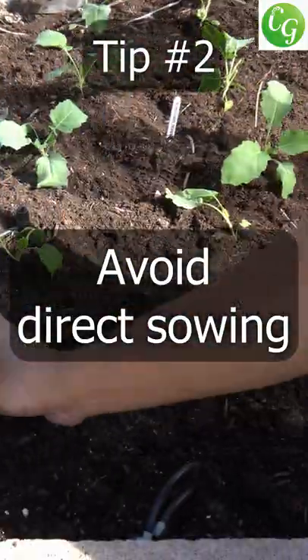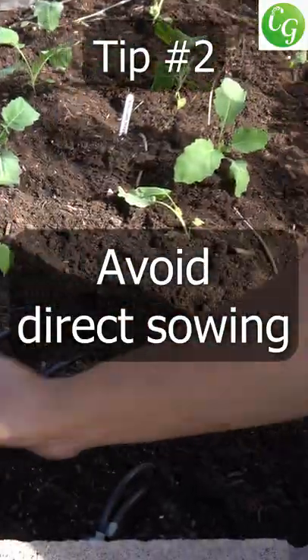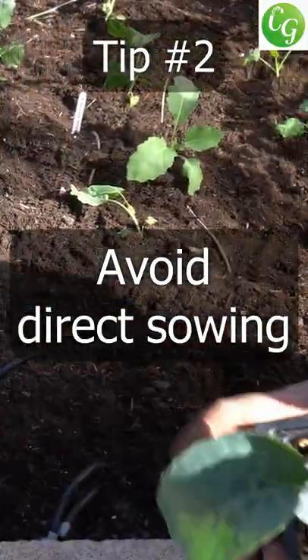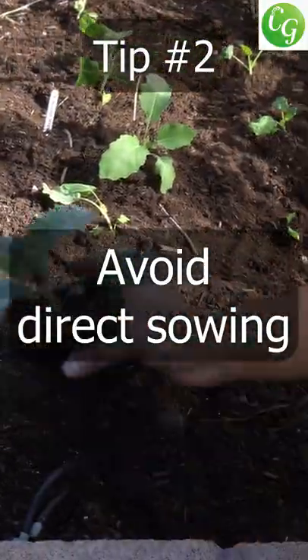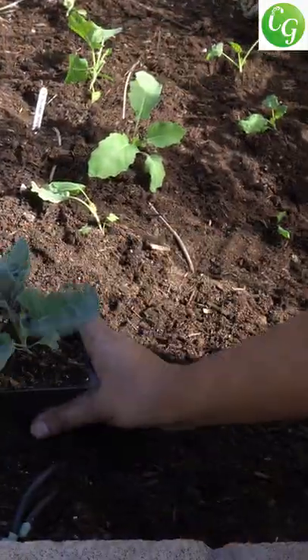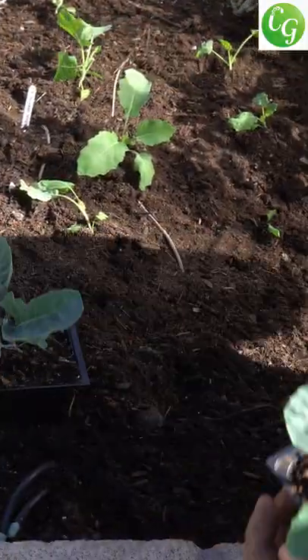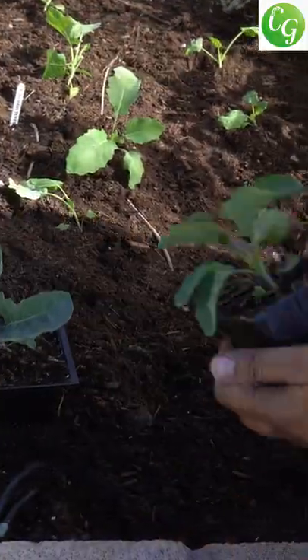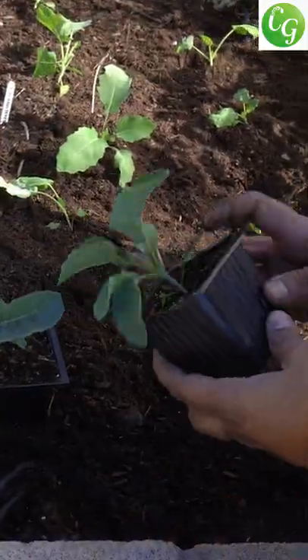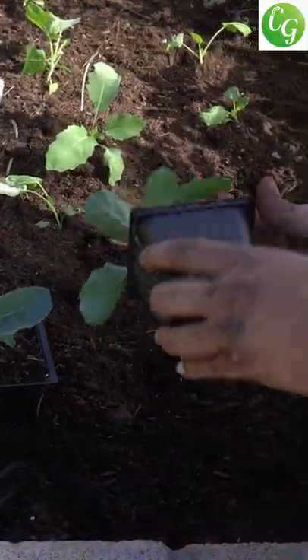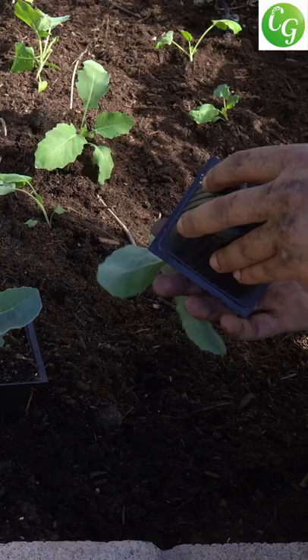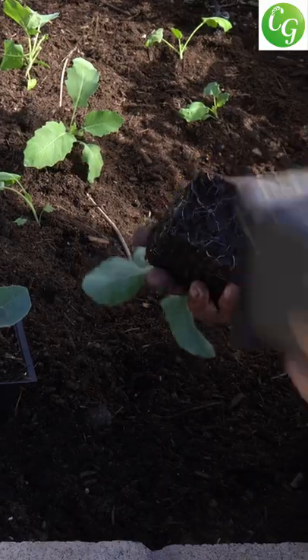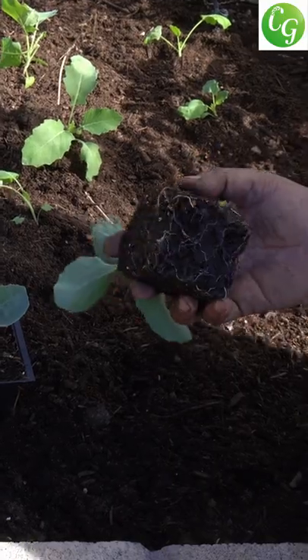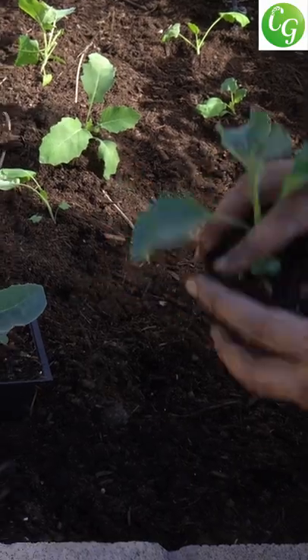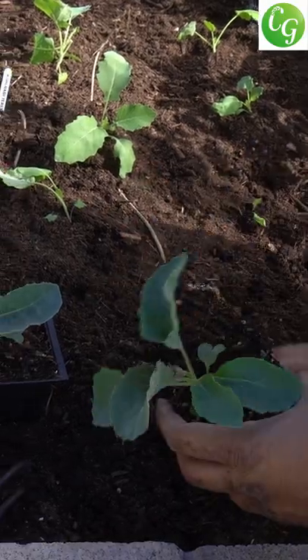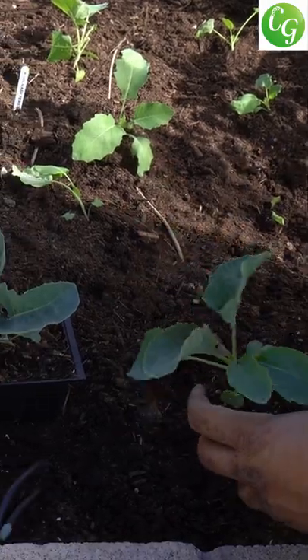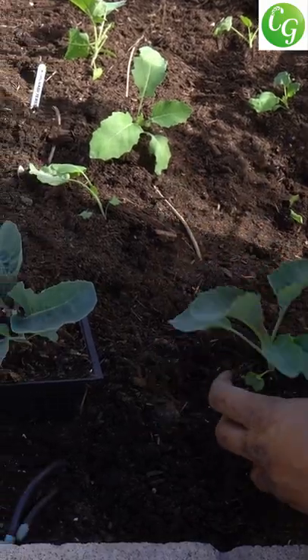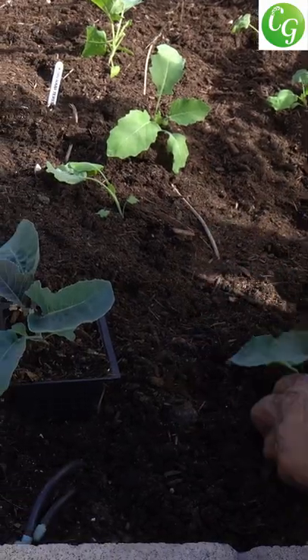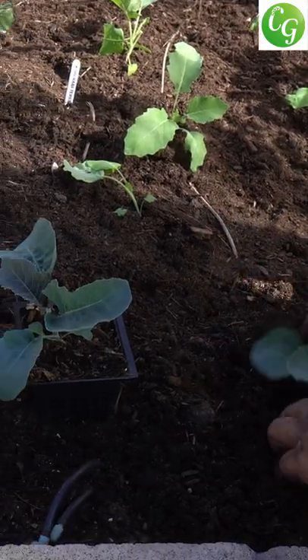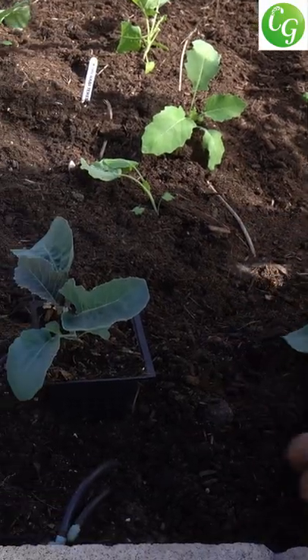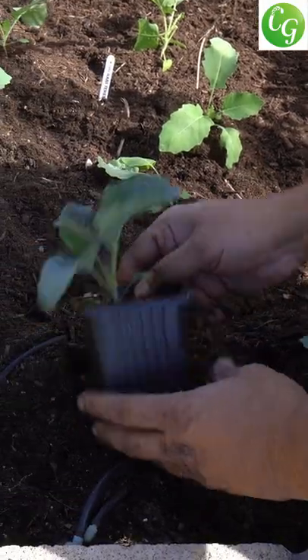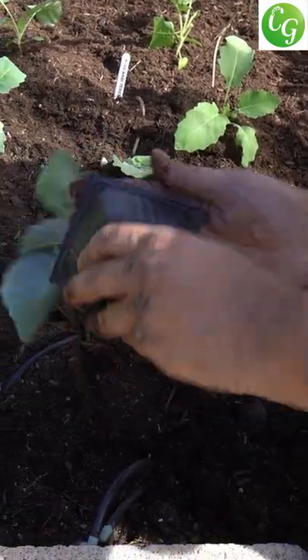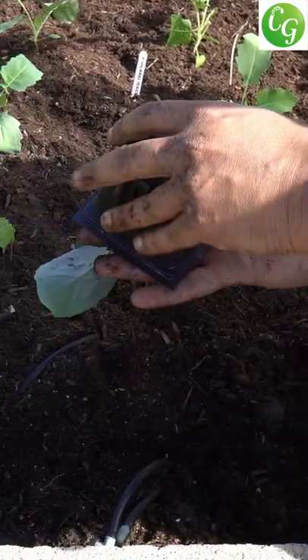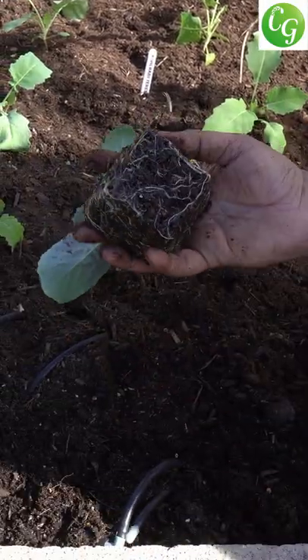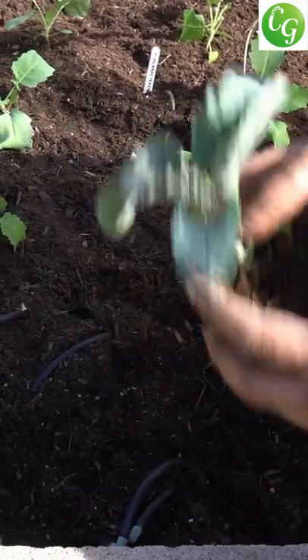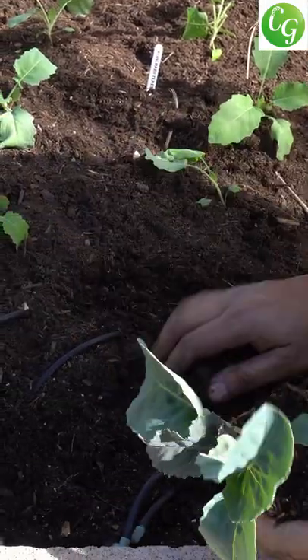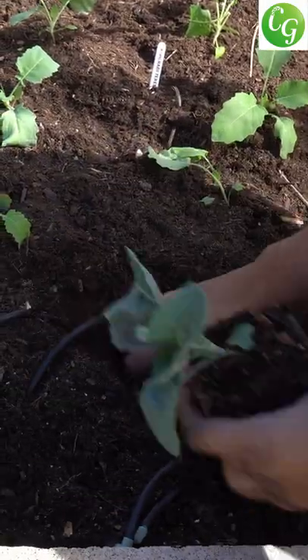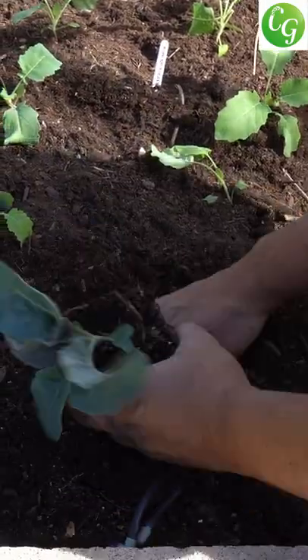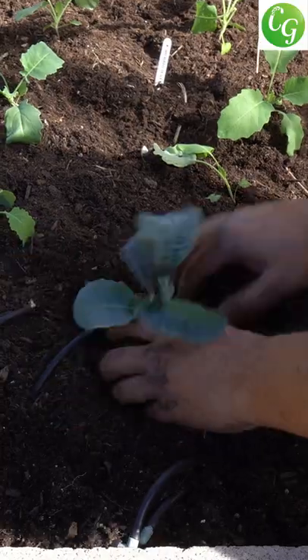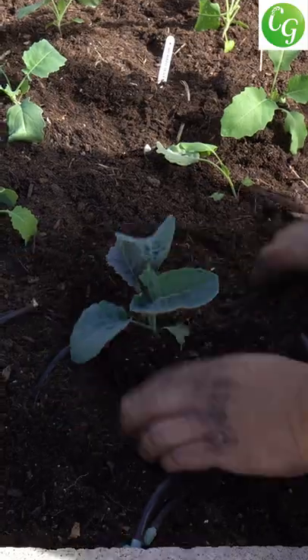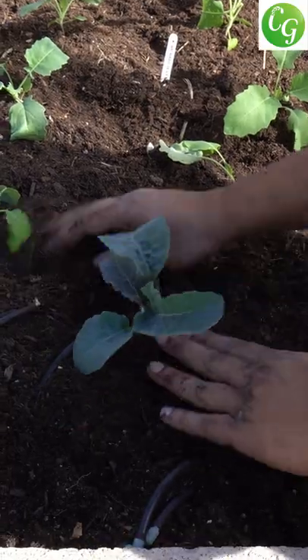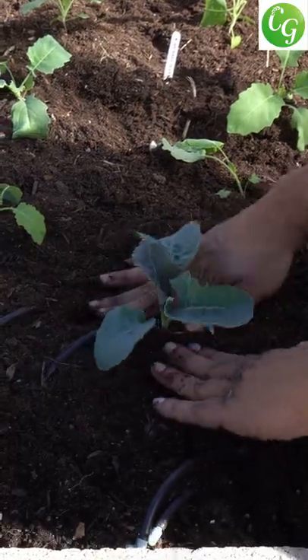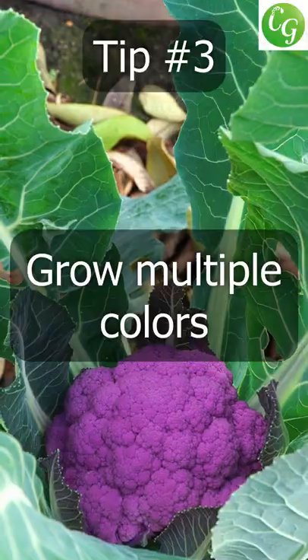Tip 2: Avoid direct sowing. Direct sowing cauliflowers leads to problems like insects eating up your plants and other soil-related issues, which result in your cauliflower seedlings not being healthy.